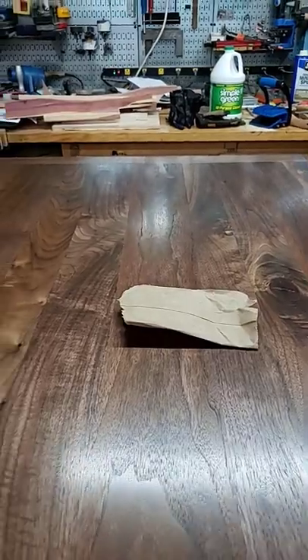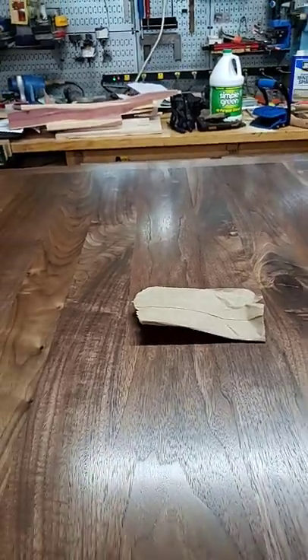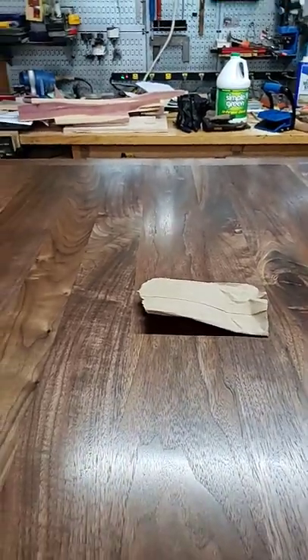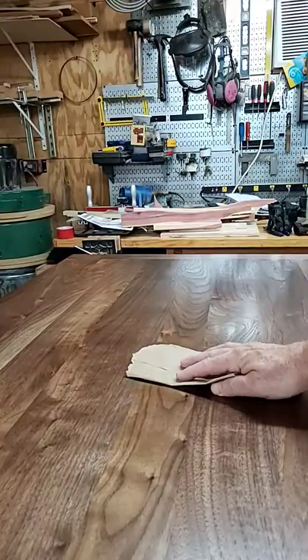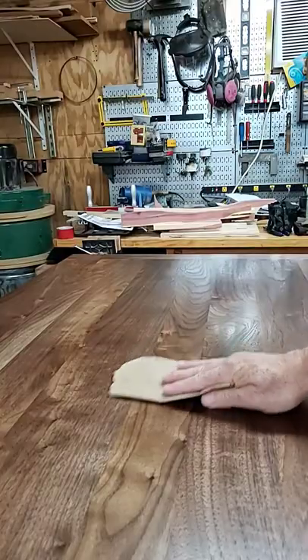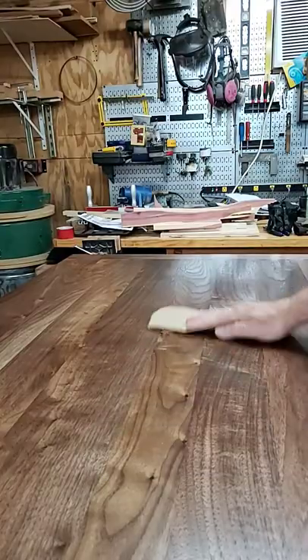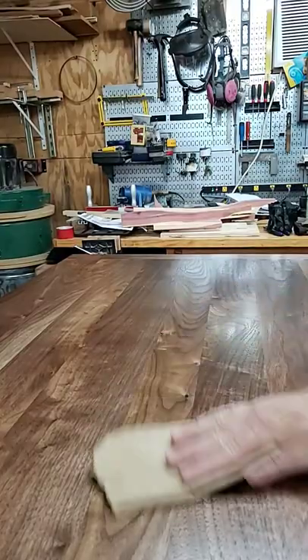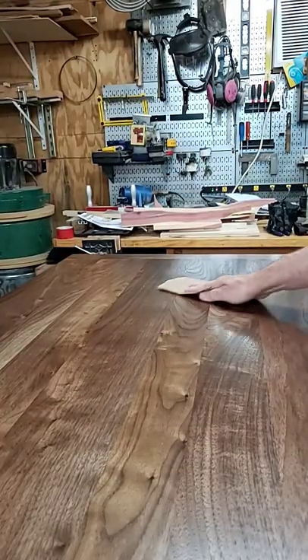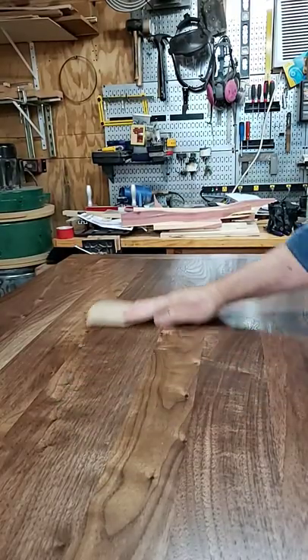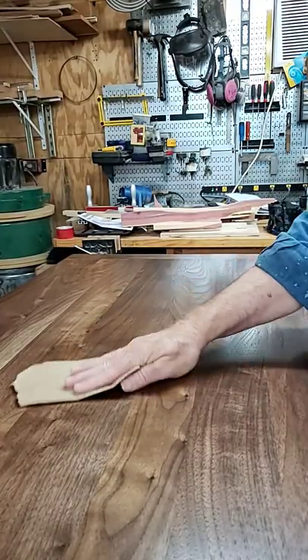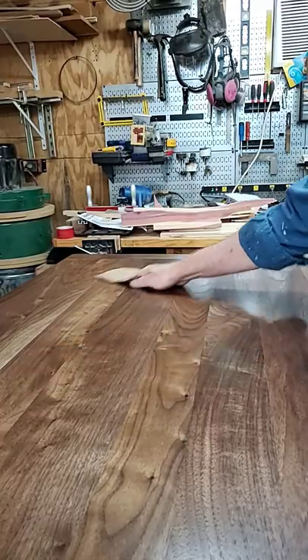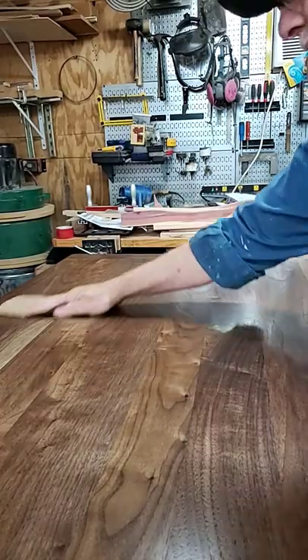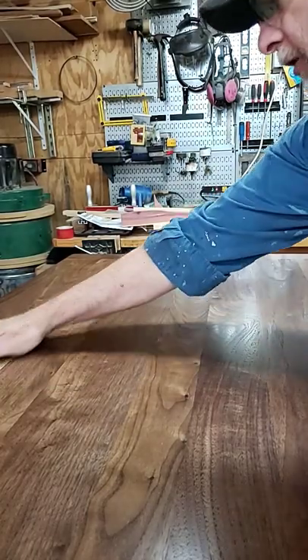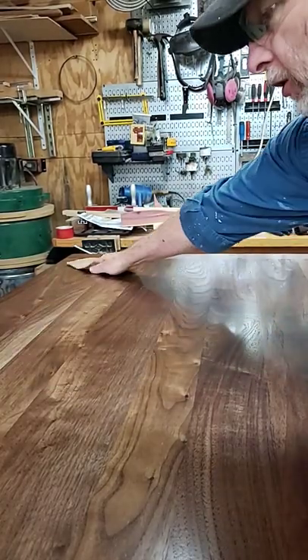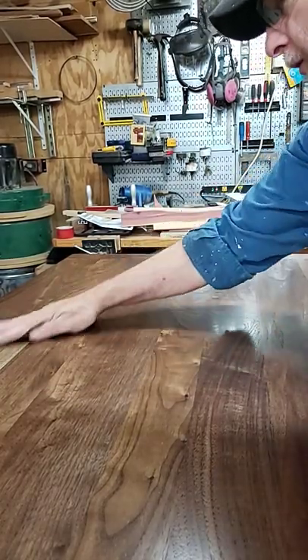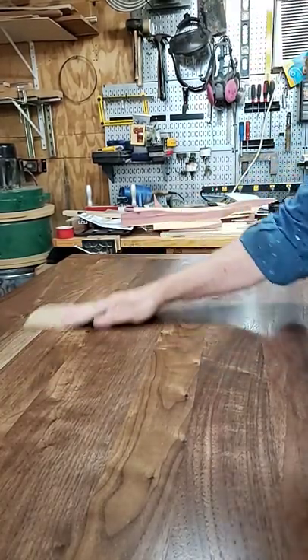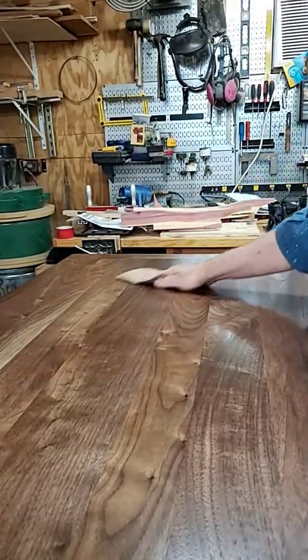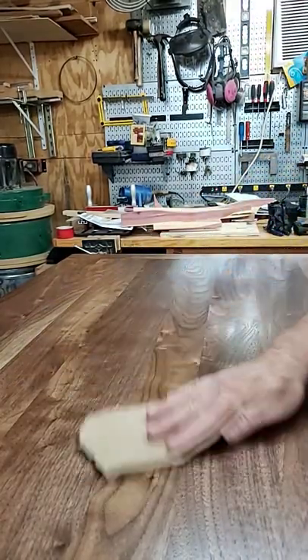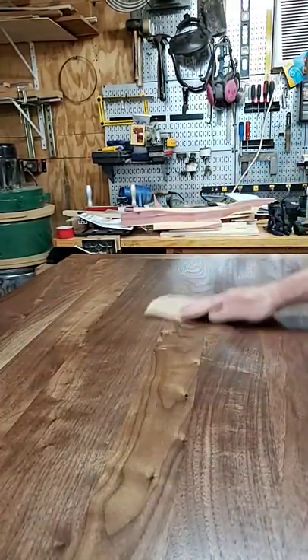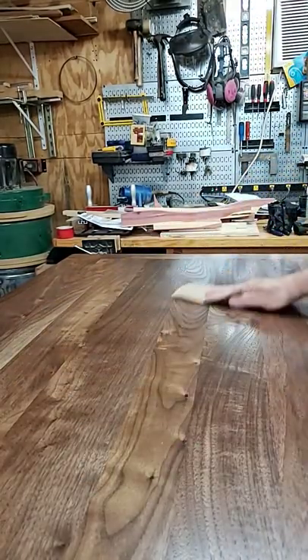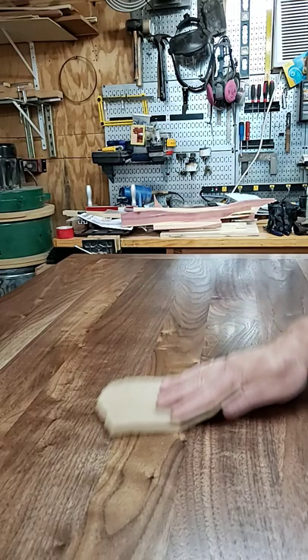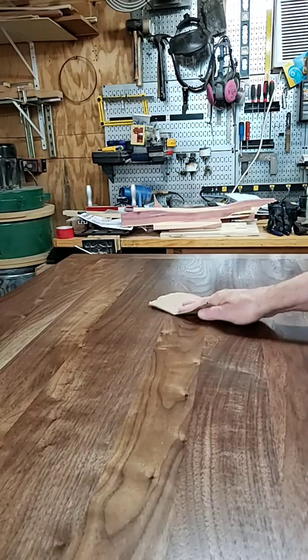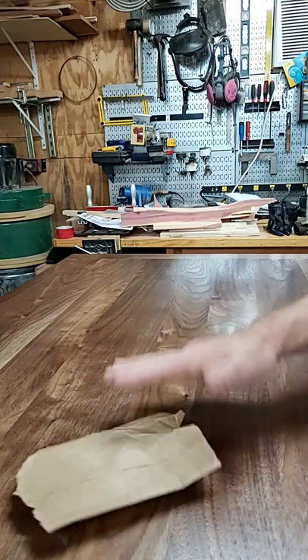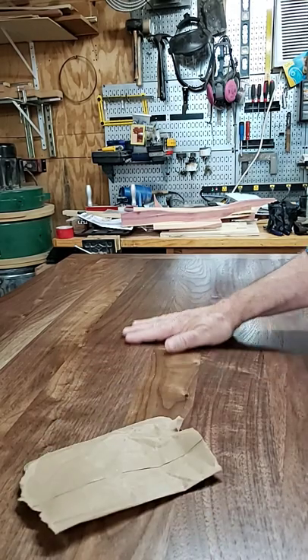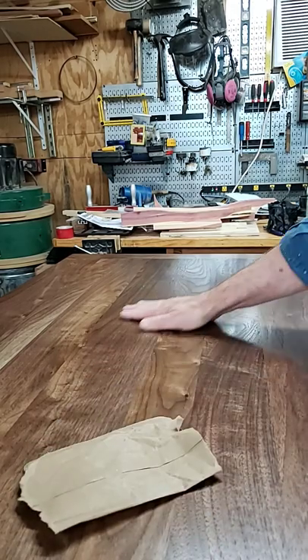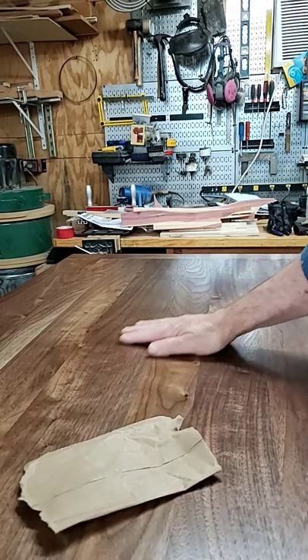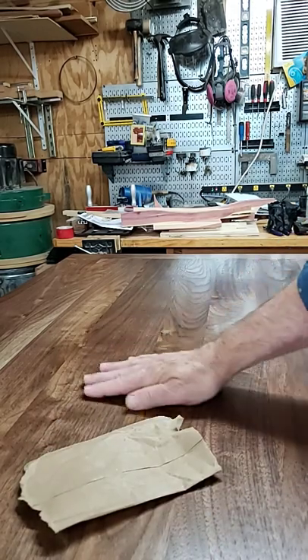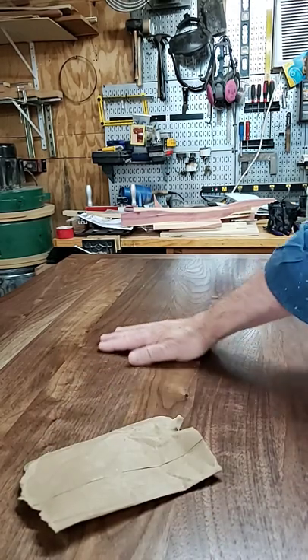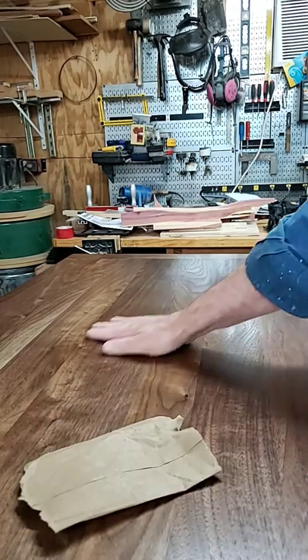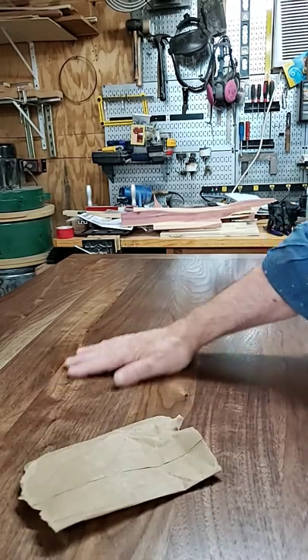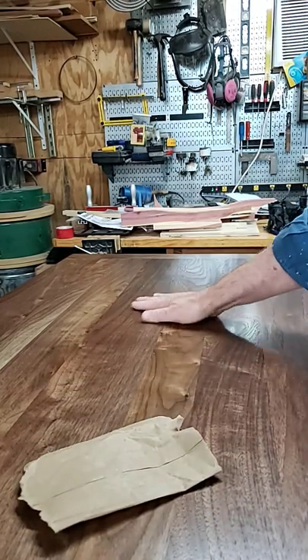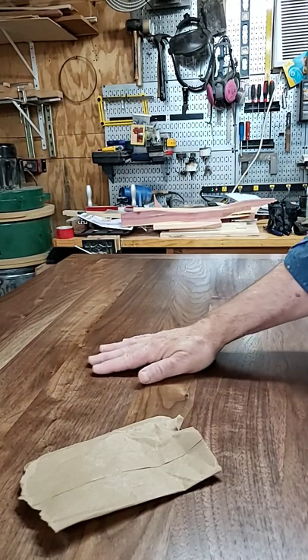So let's take a look. Go with your grain — make sure you're staying with your grain, just lightly going over the top of it. And when you rub your hand over the top of that, you'll feel that most of those are all gone and you've got a finished product.